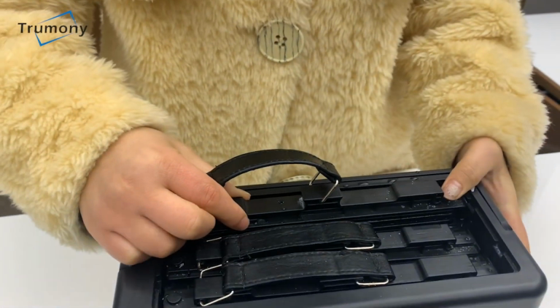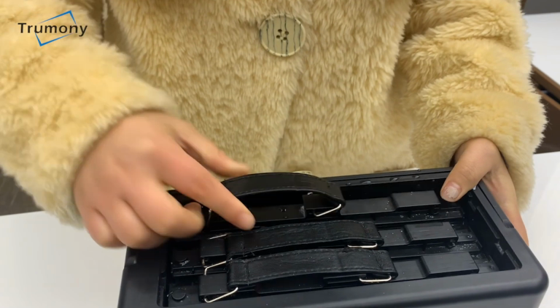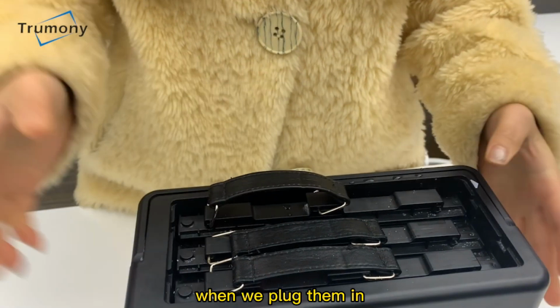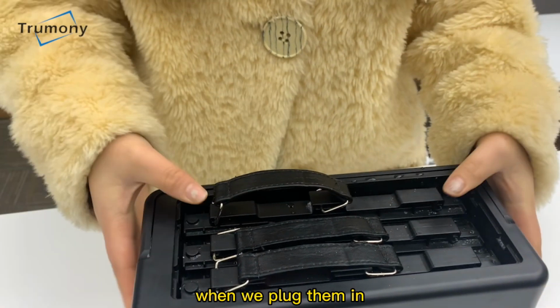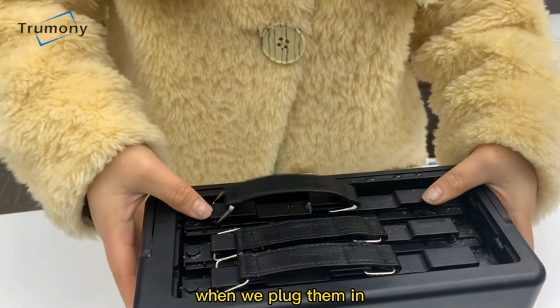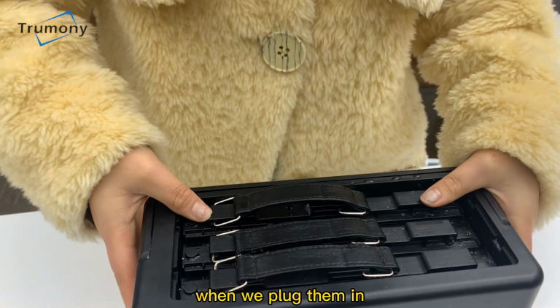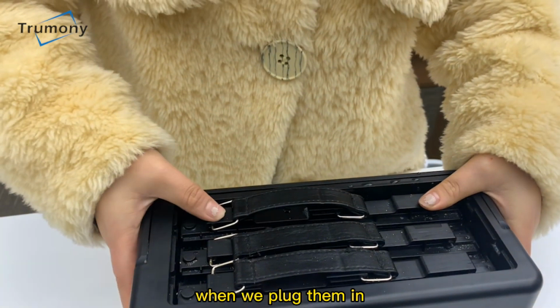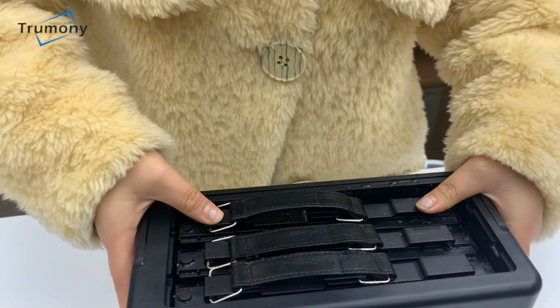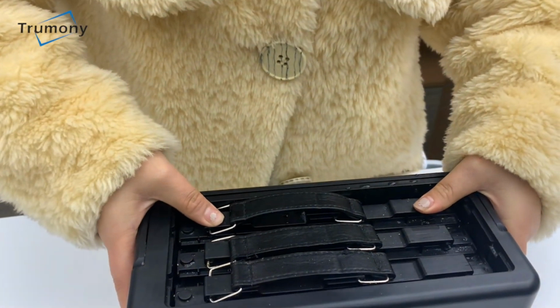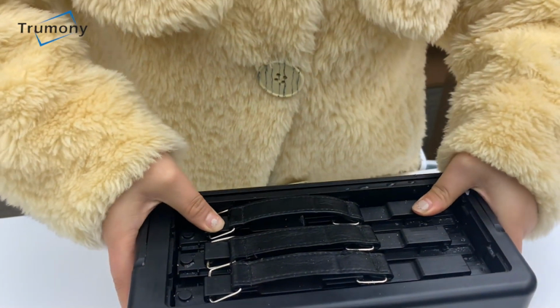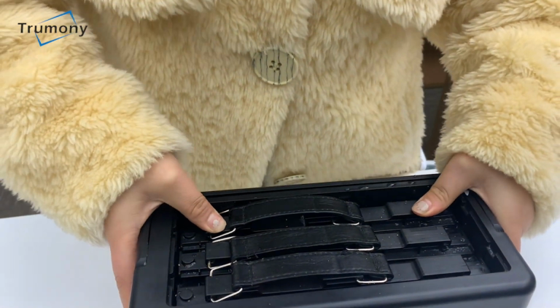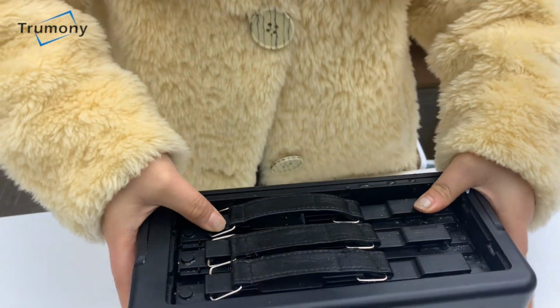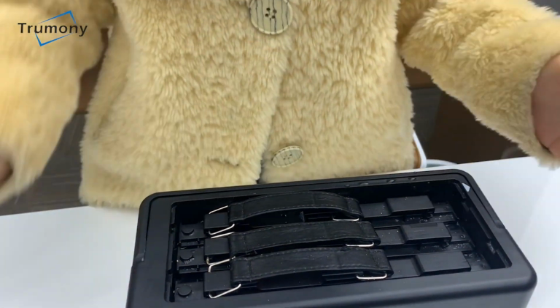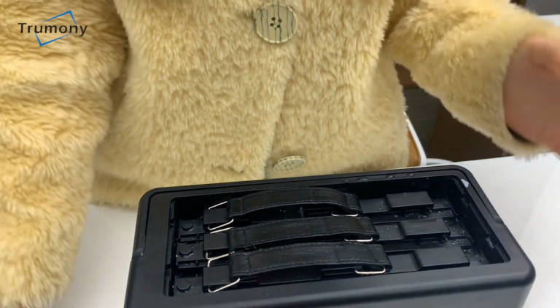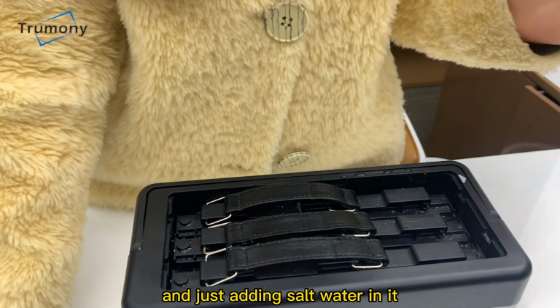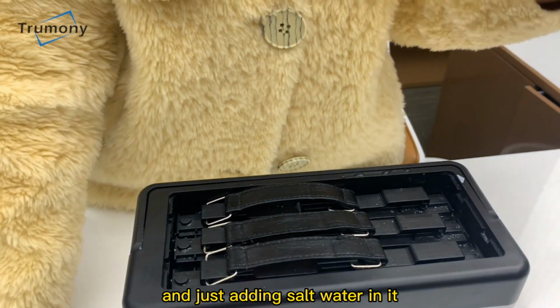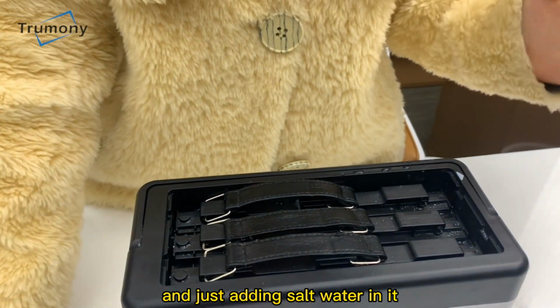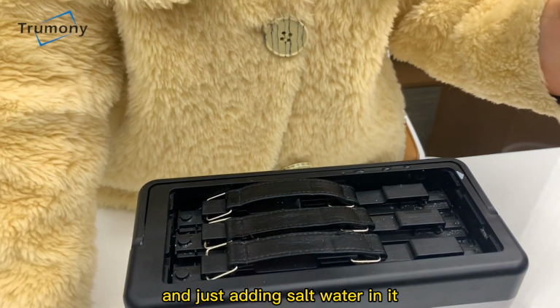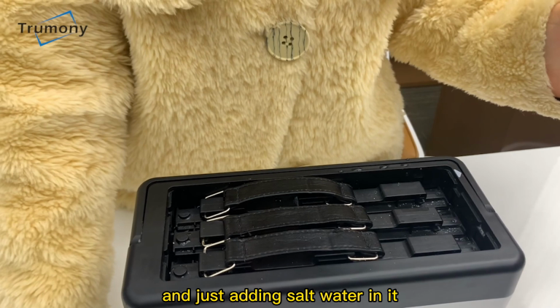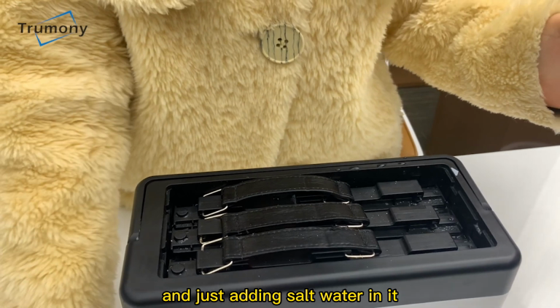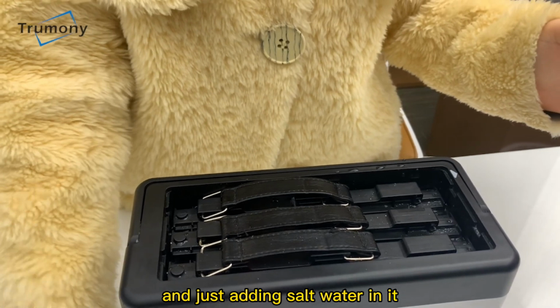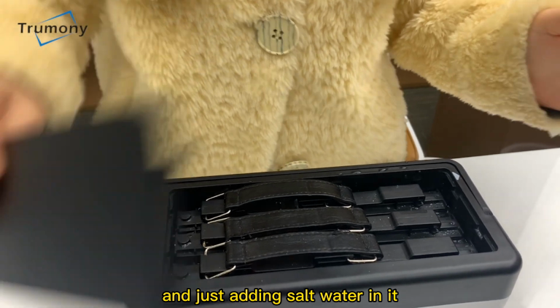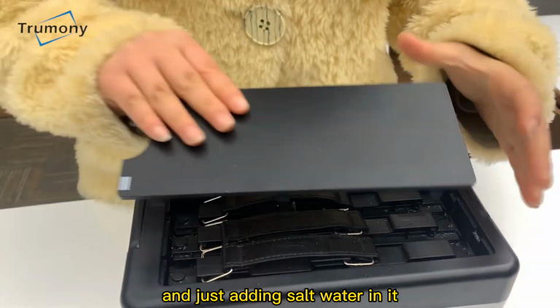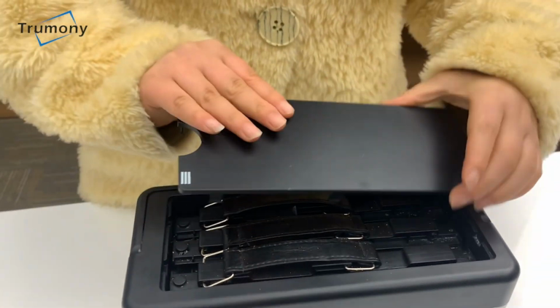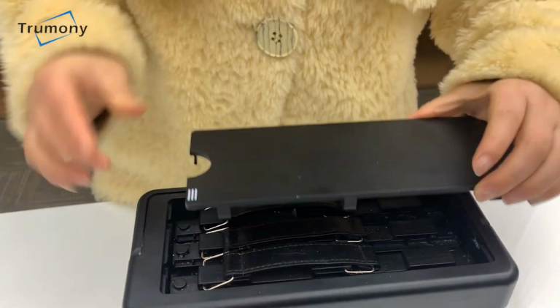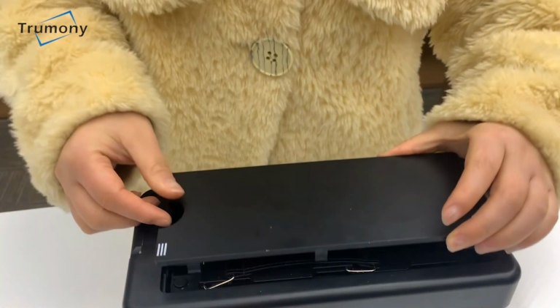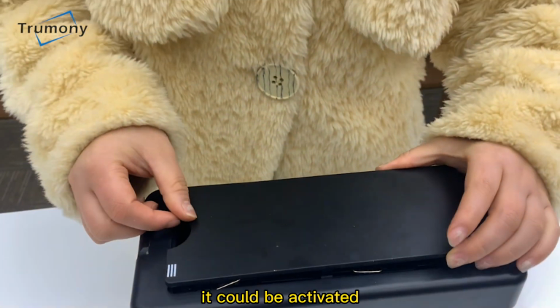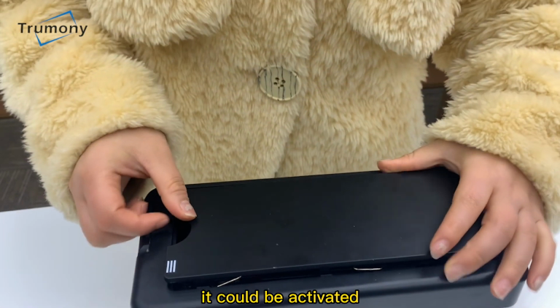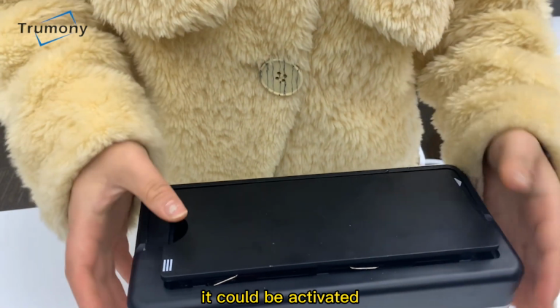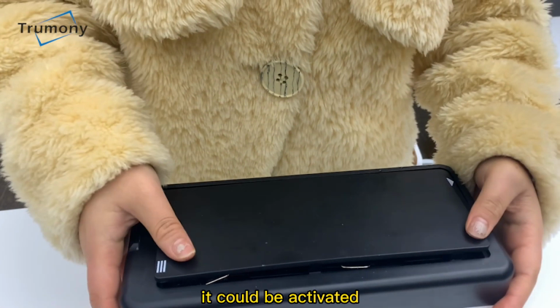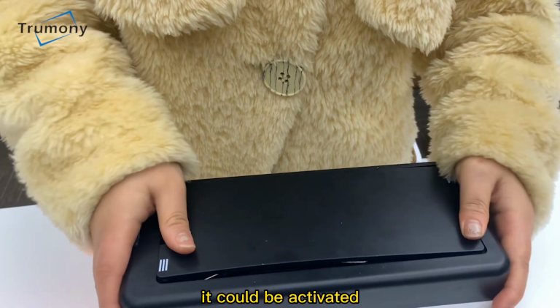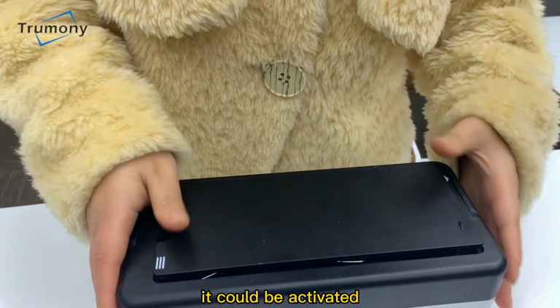When we plug them in and just add salt water in it, it could be activated.